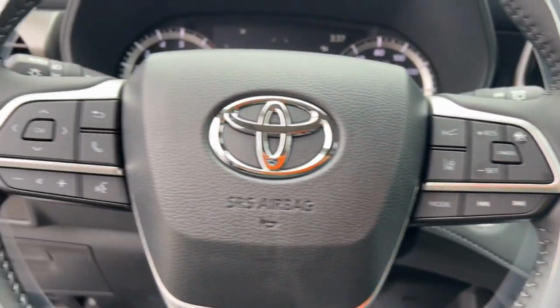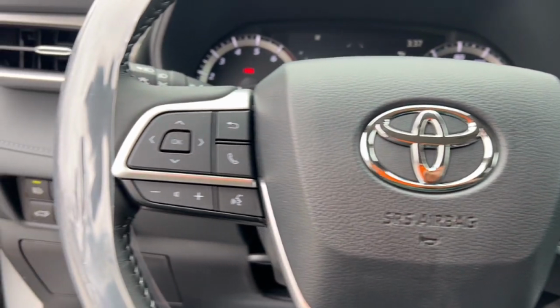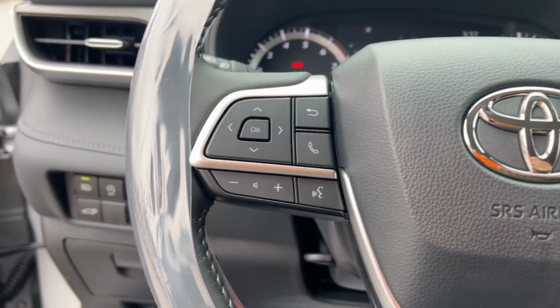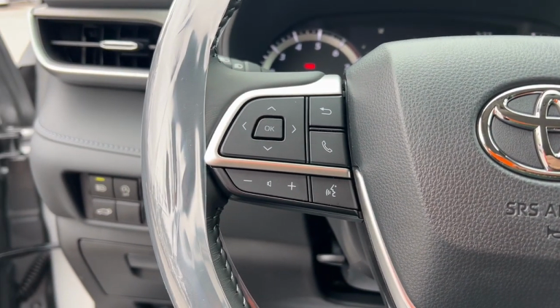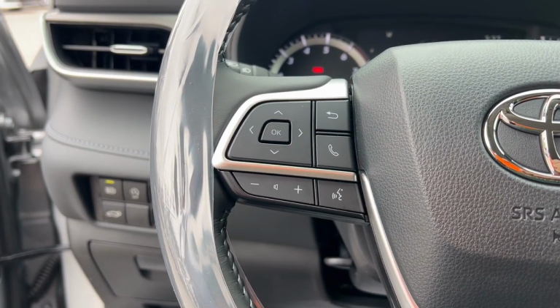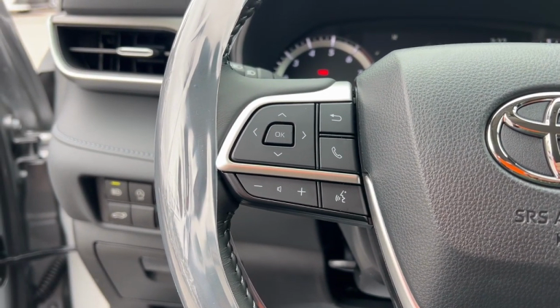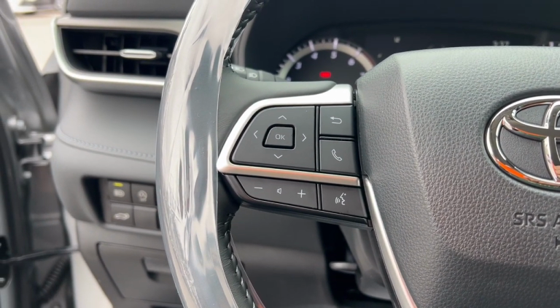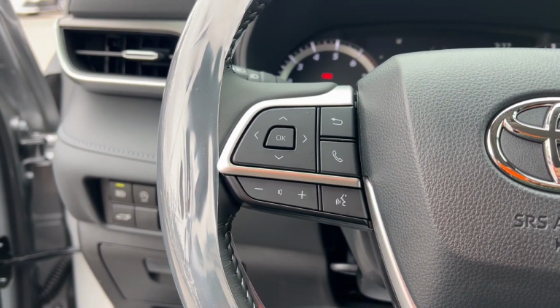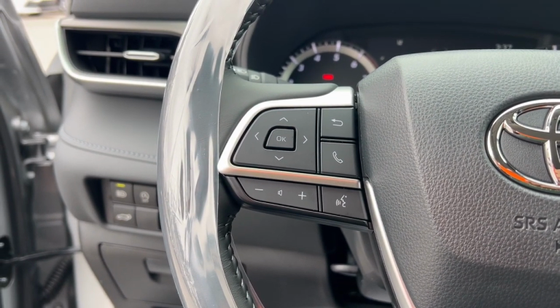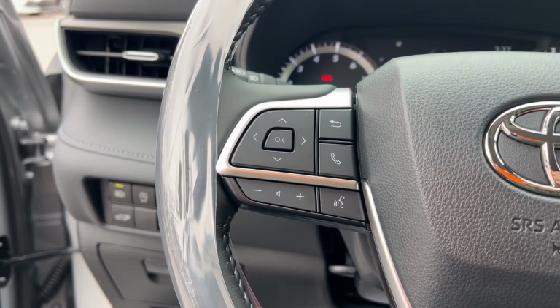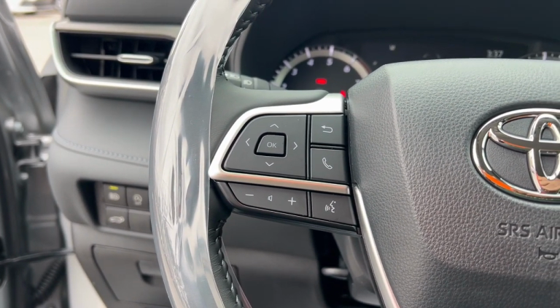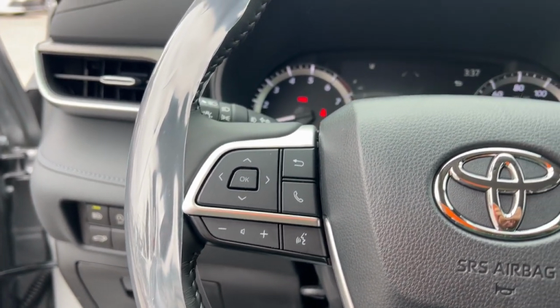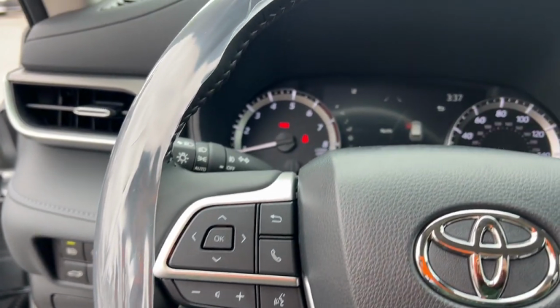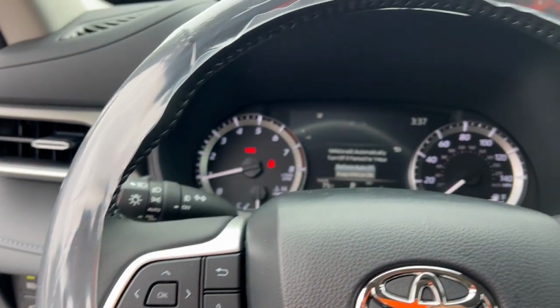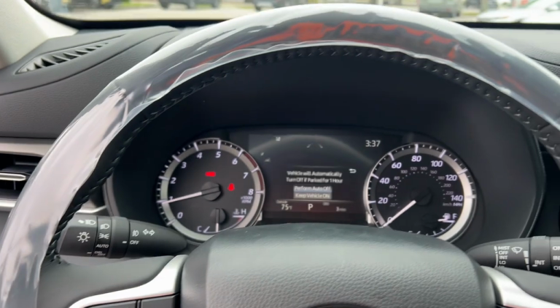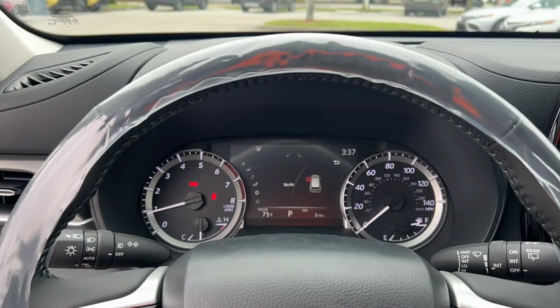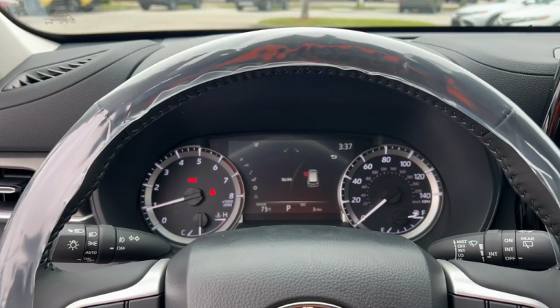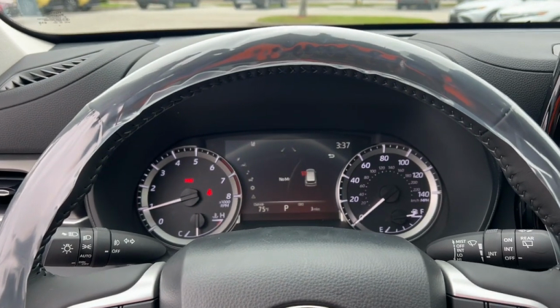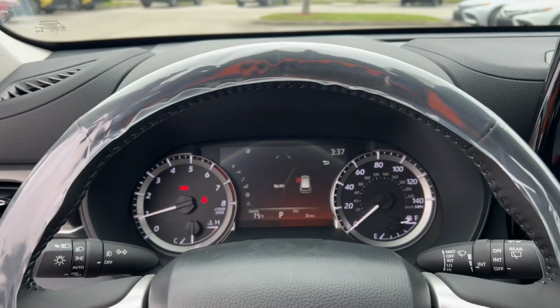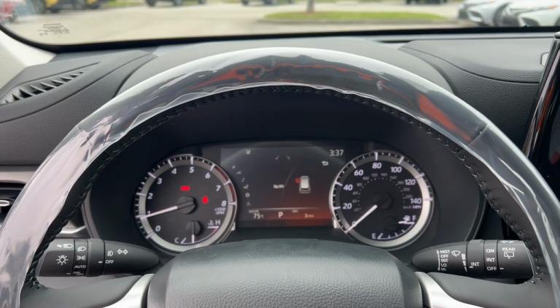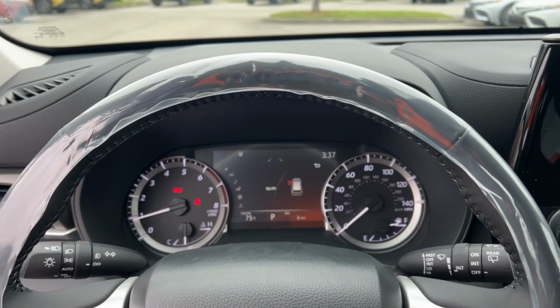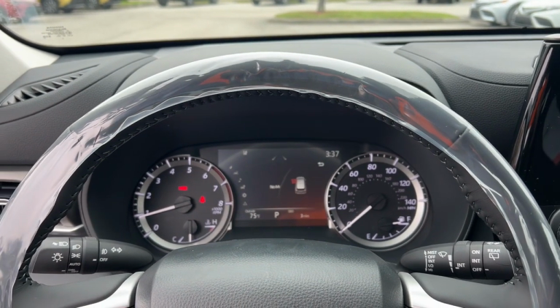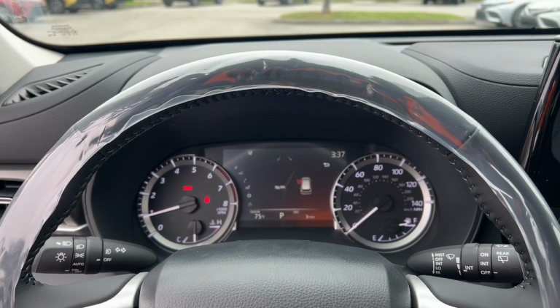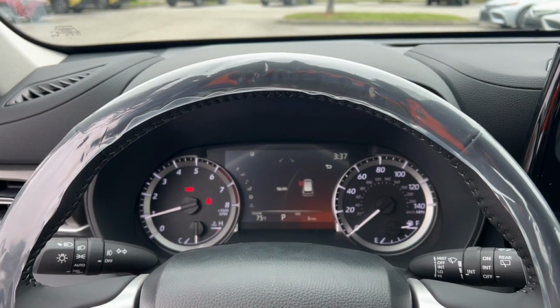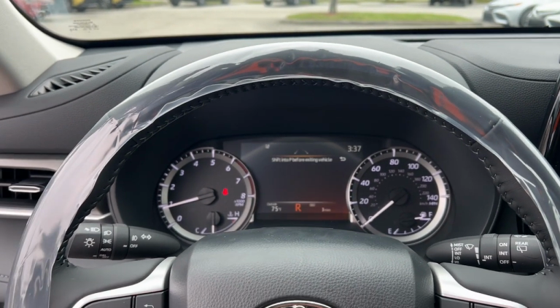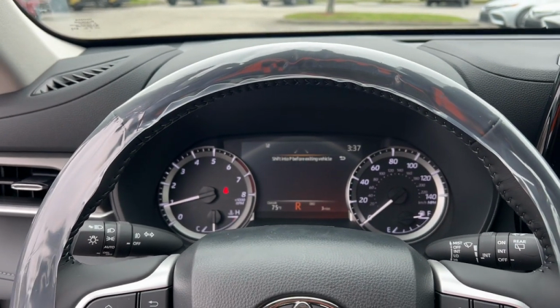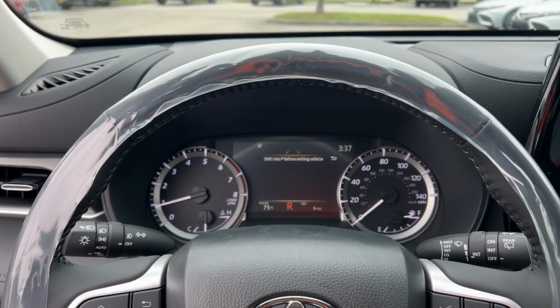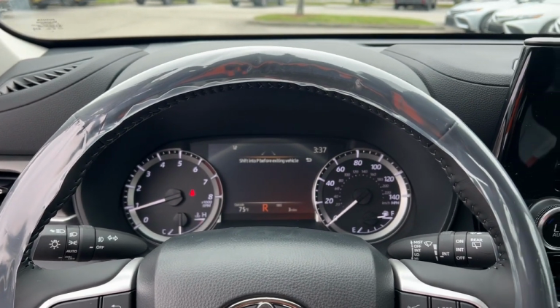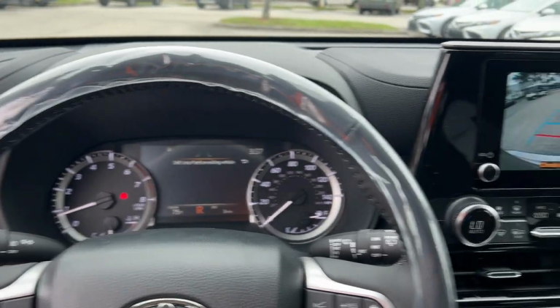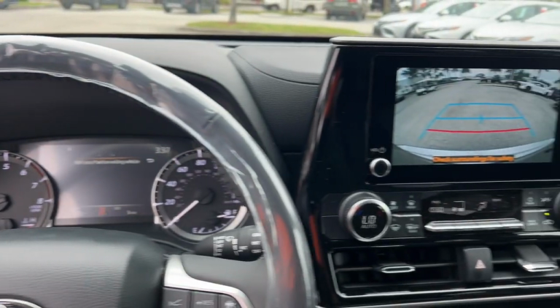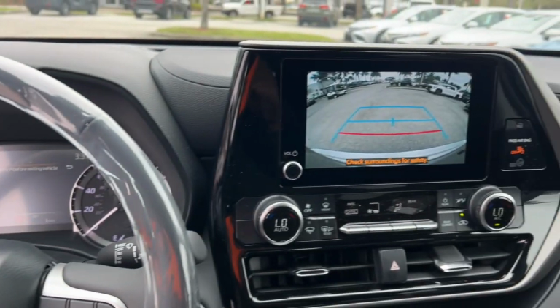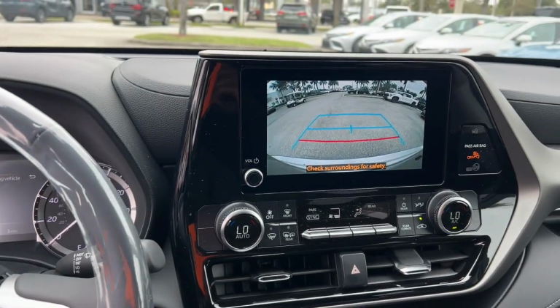You deserve a family vehicle that knows how to multitask. Take this versatile Highlander out for a spin and let our professional staff show you our commitment to outstanding customer service. We look forward to meeting you.